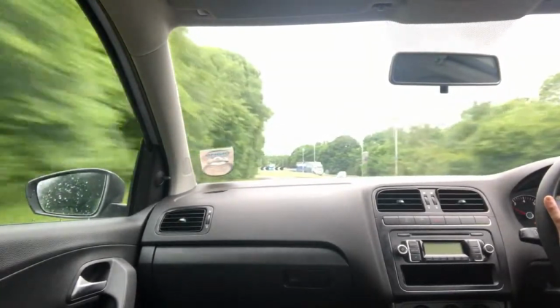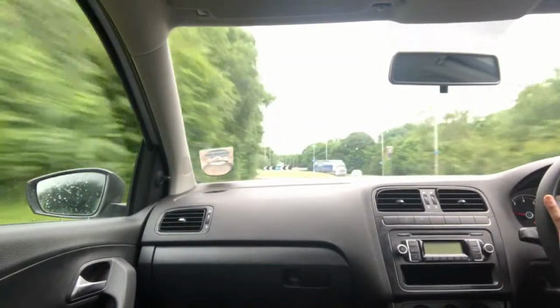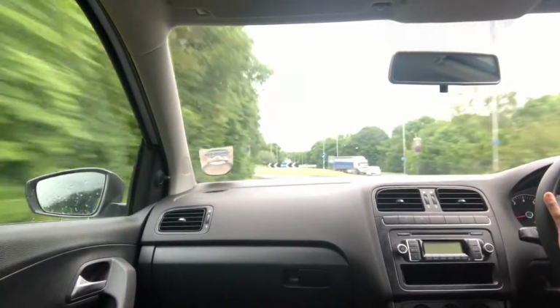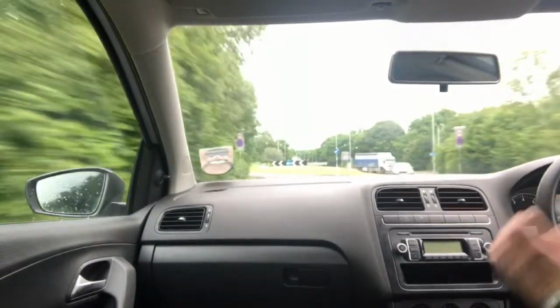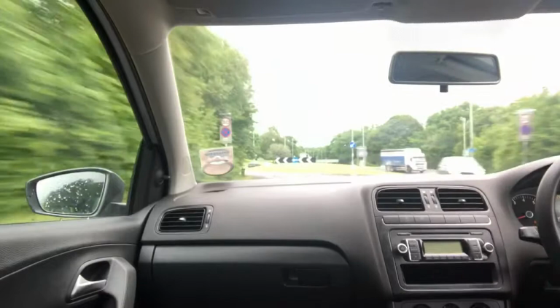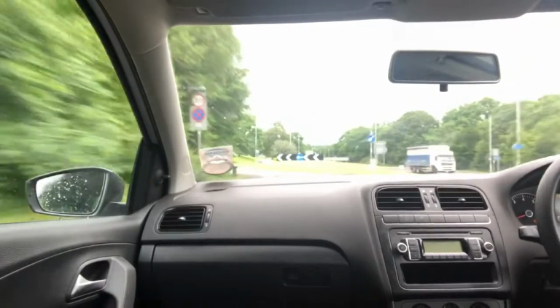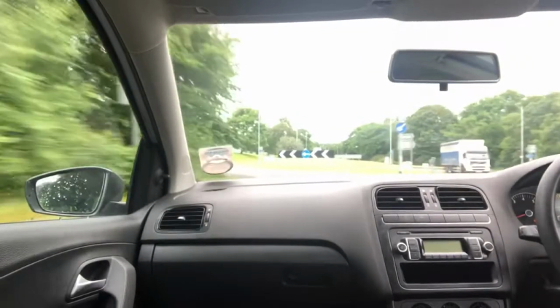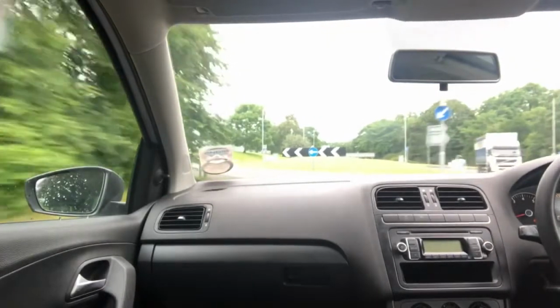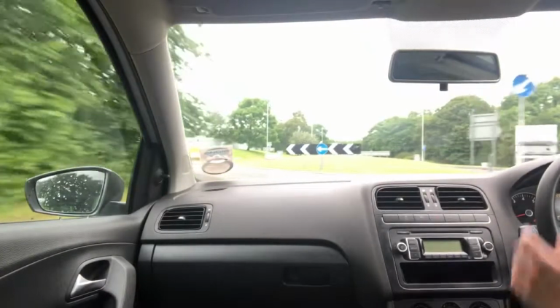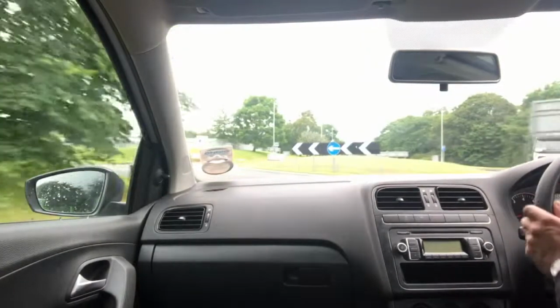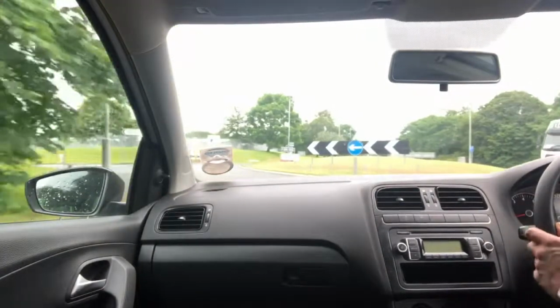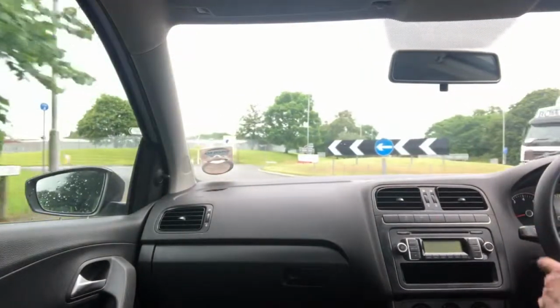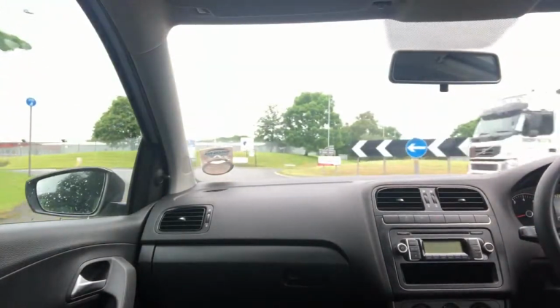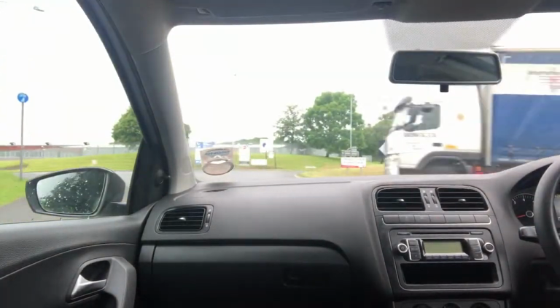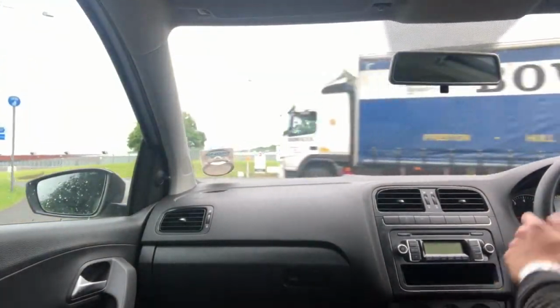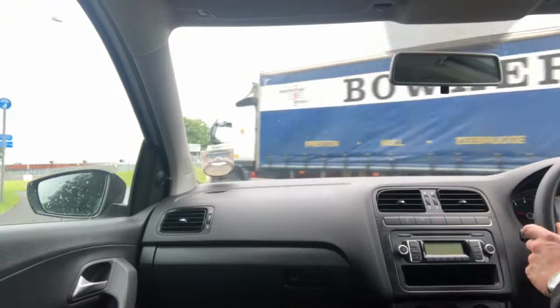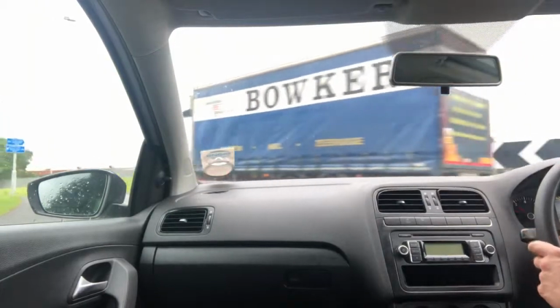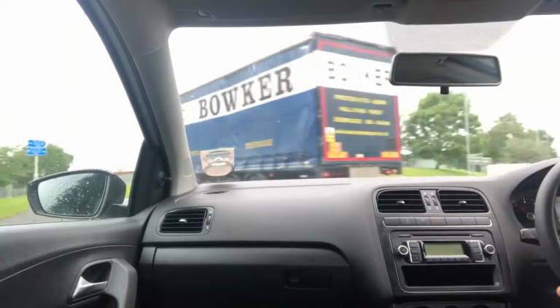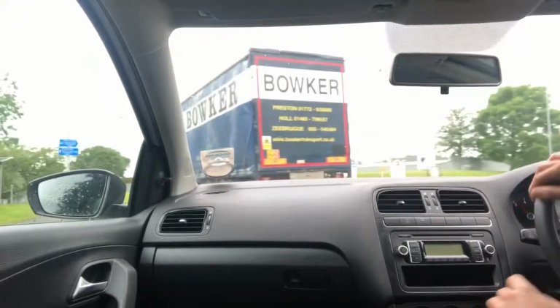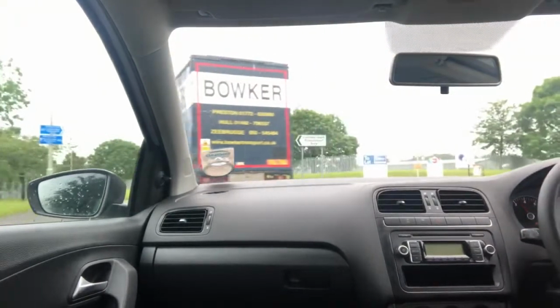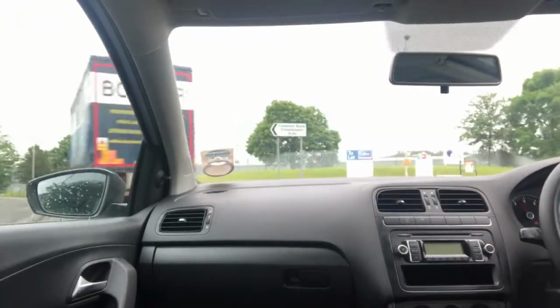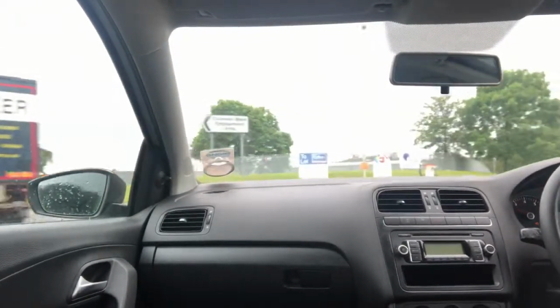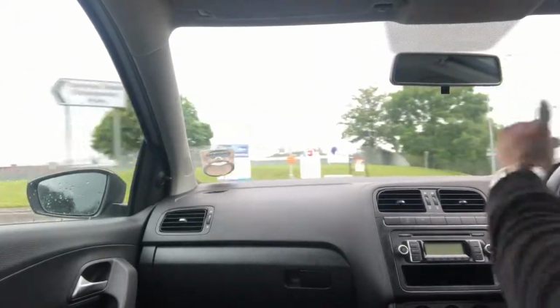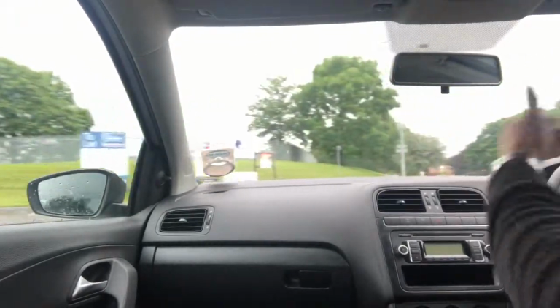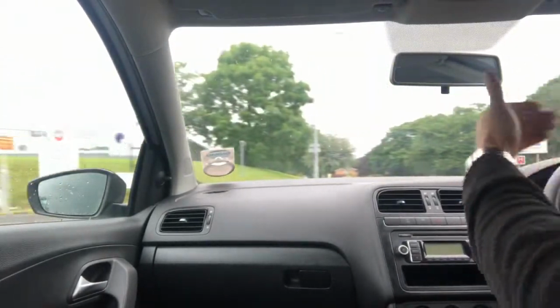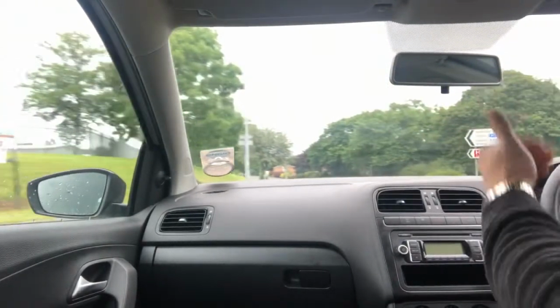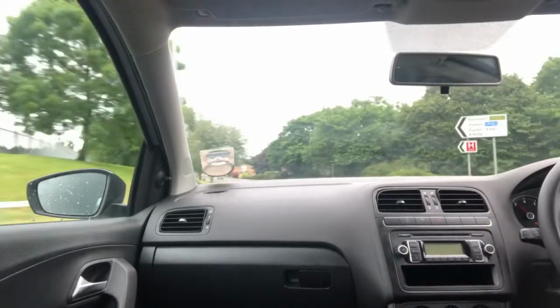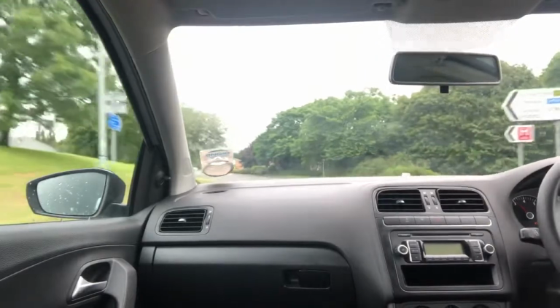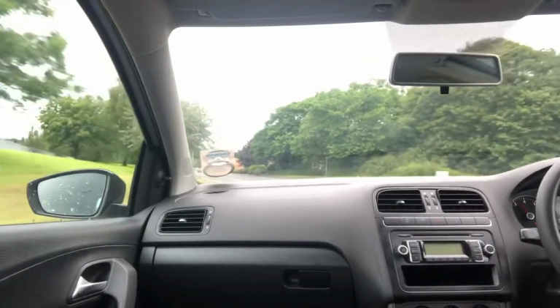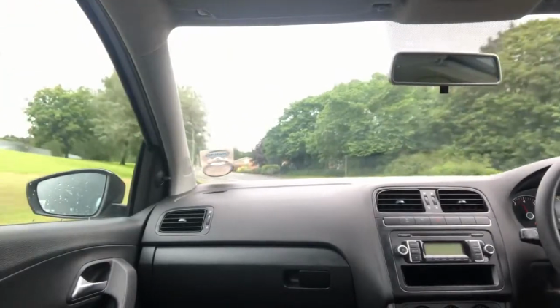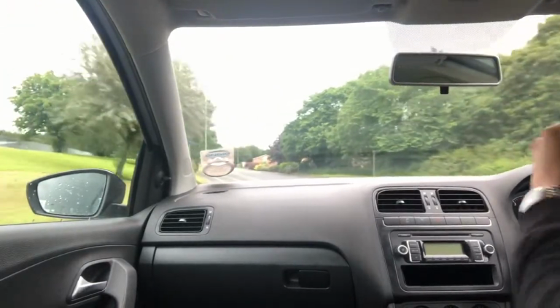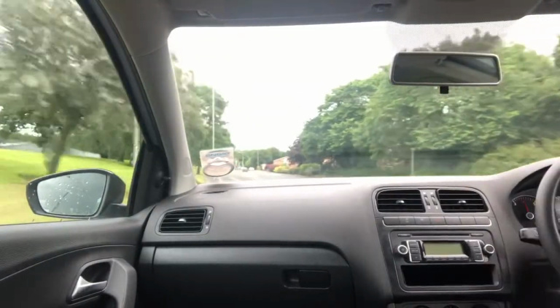To be honest, on this test drive it hasn't really juddered and jittered like that. But on a previous test drive it did judder a bit more, and it was a bit of a judder then.